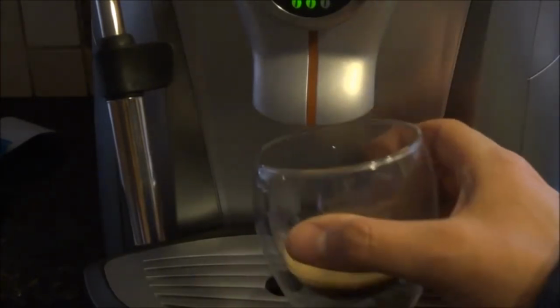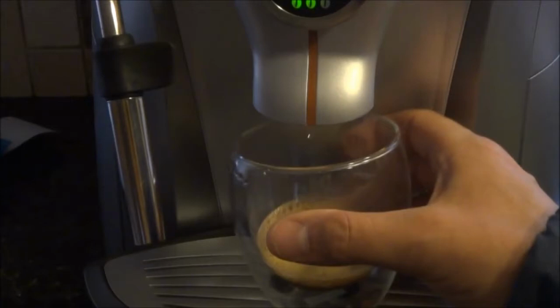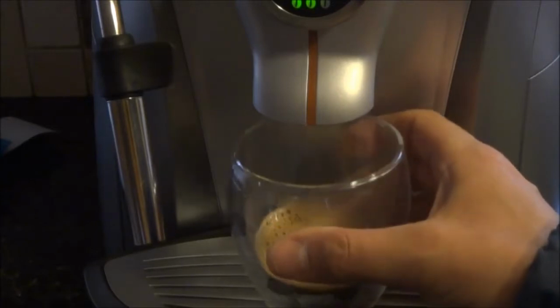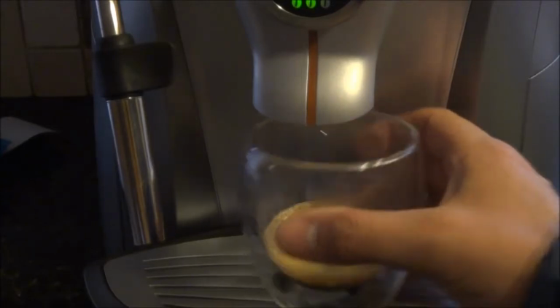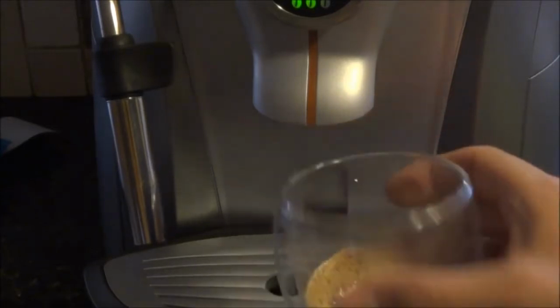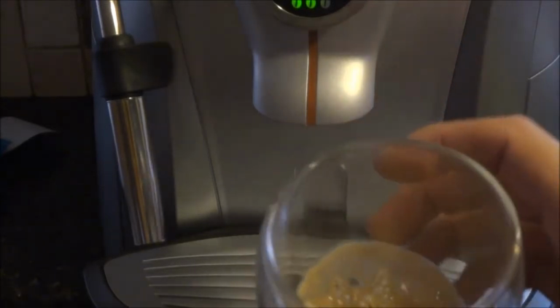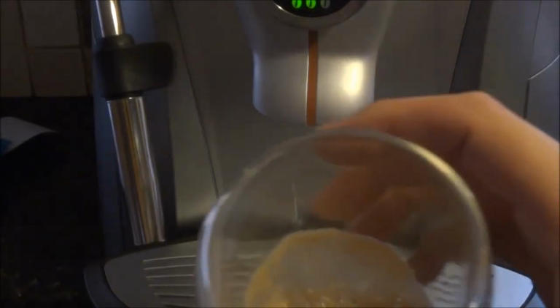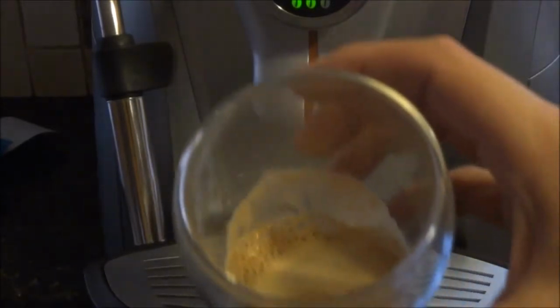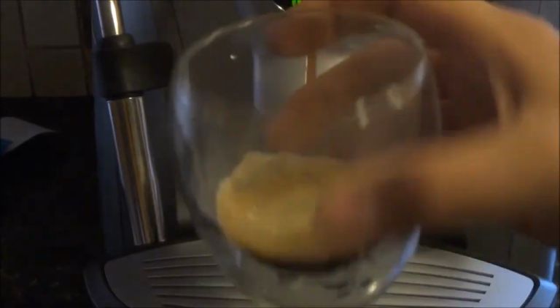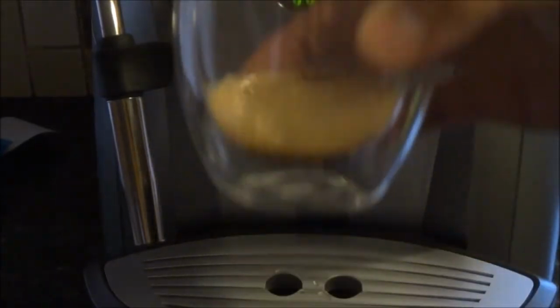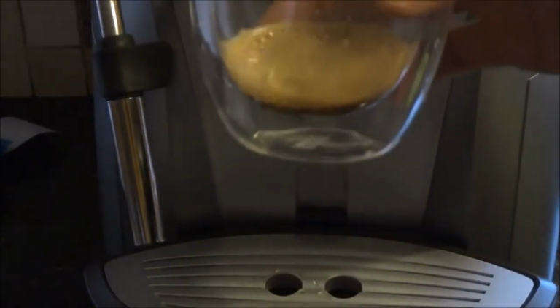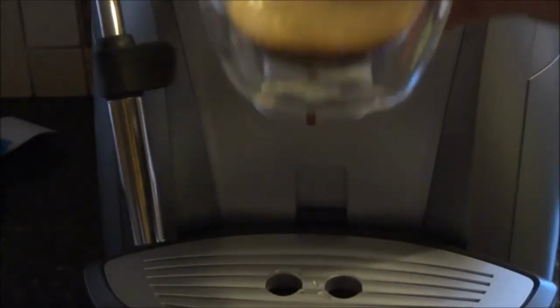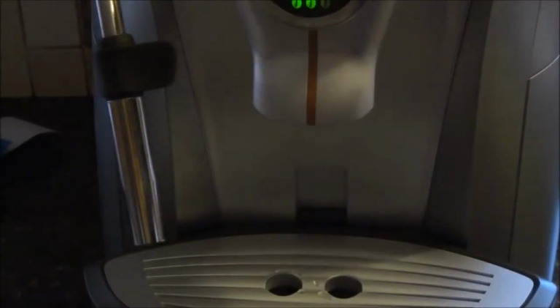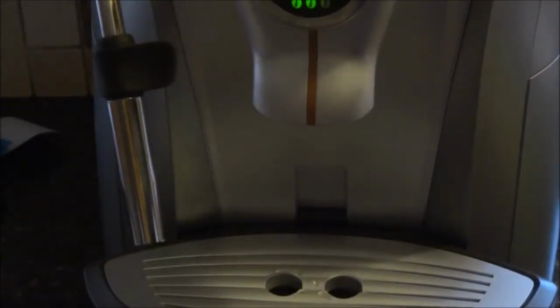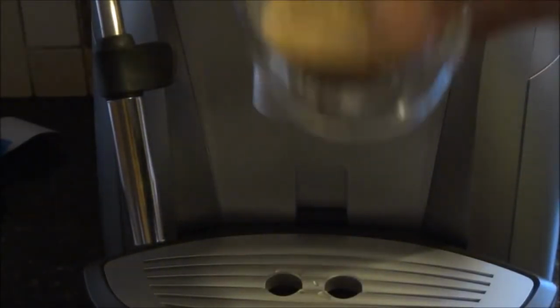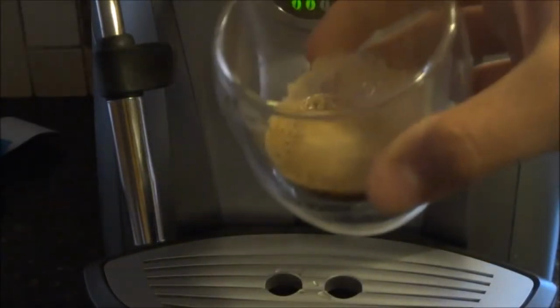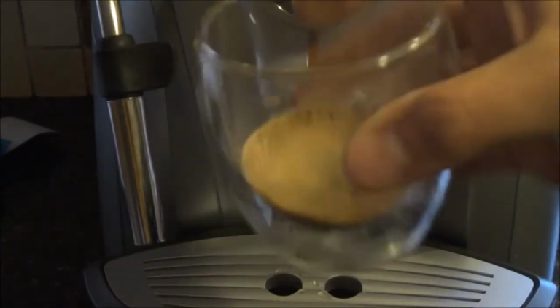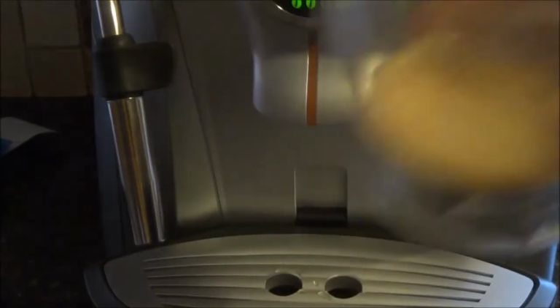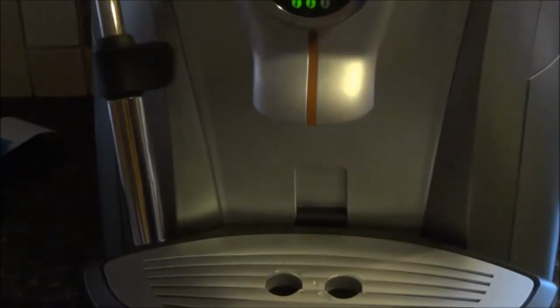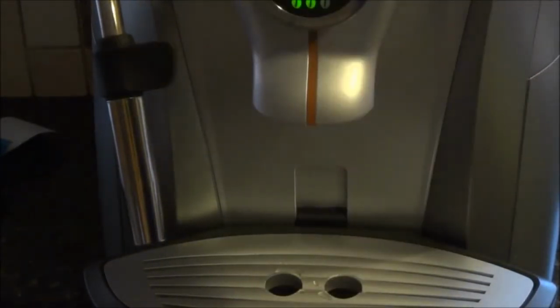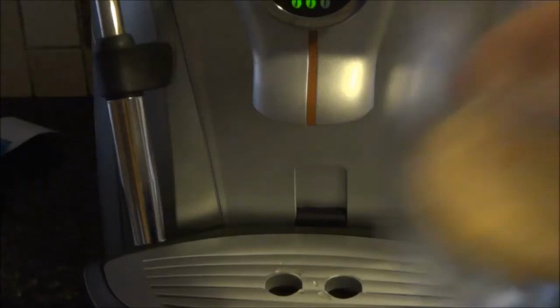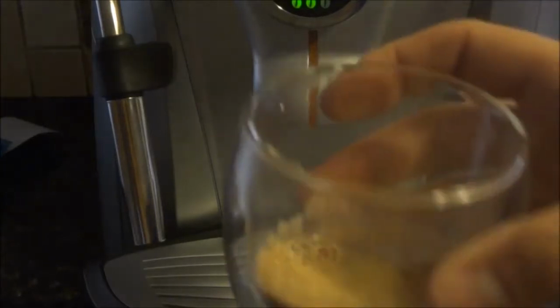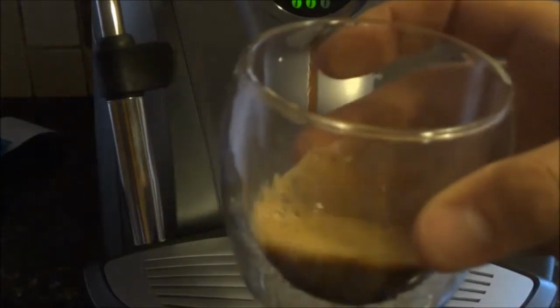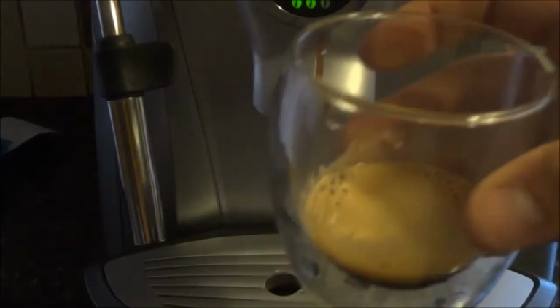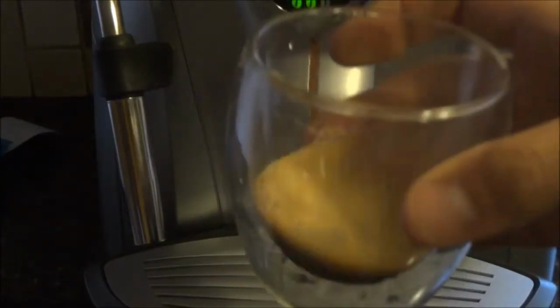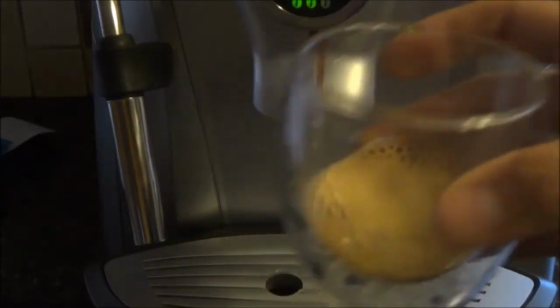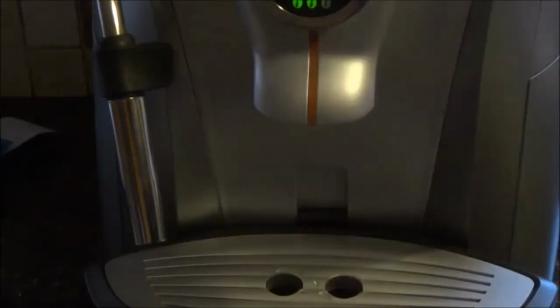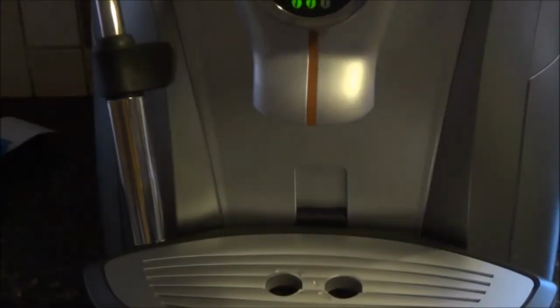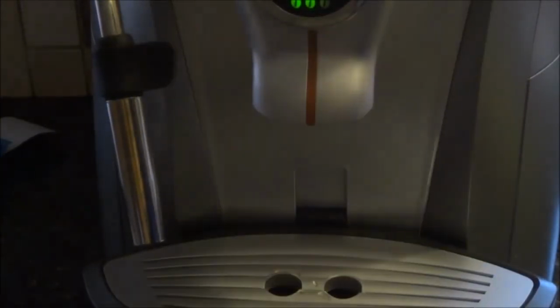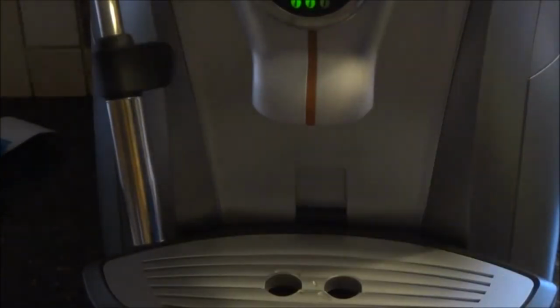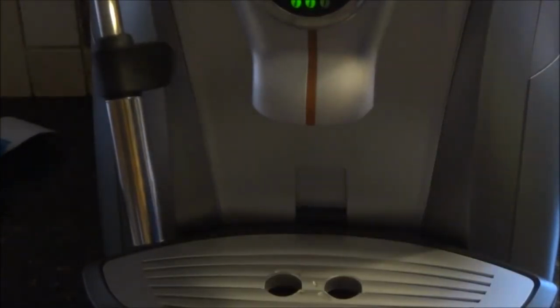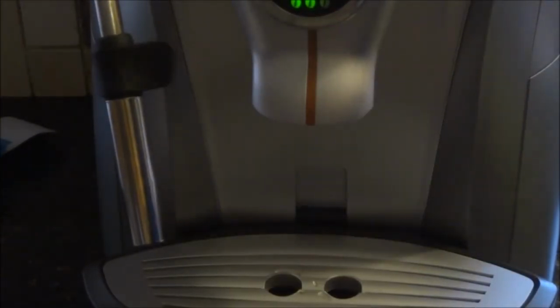That looks more like coffee, smells like coffee. Pretty stale beans, so I won't bother drinking it.